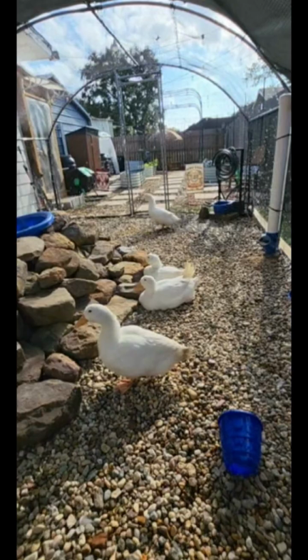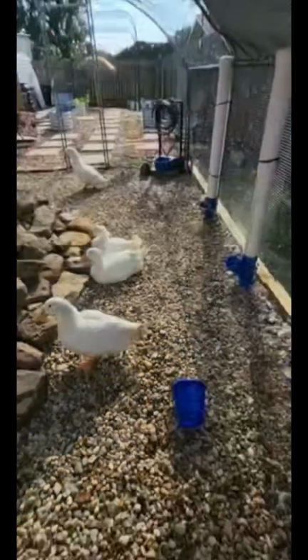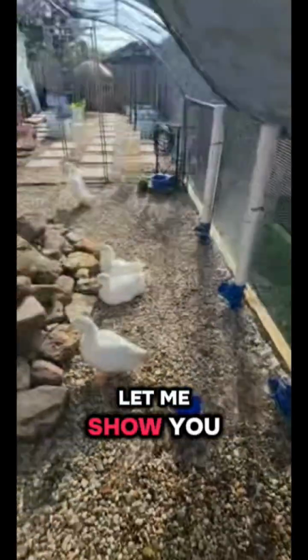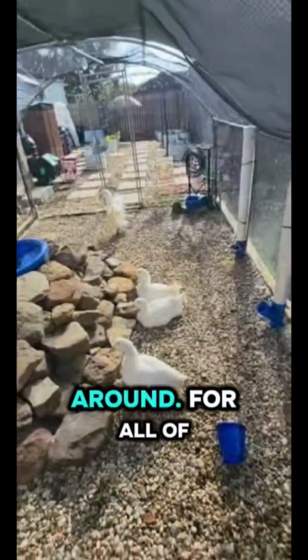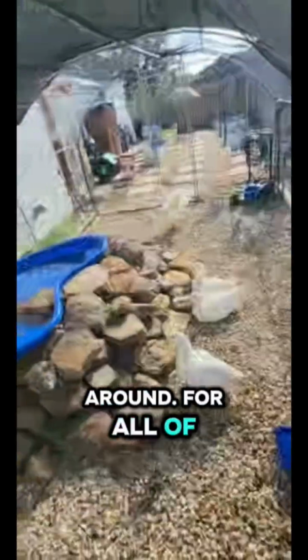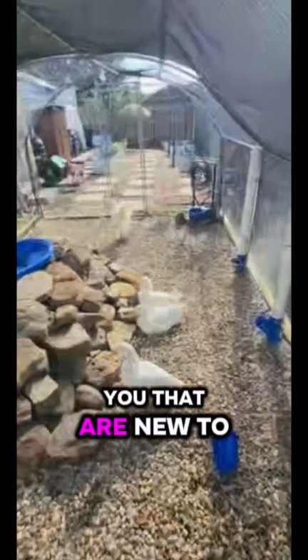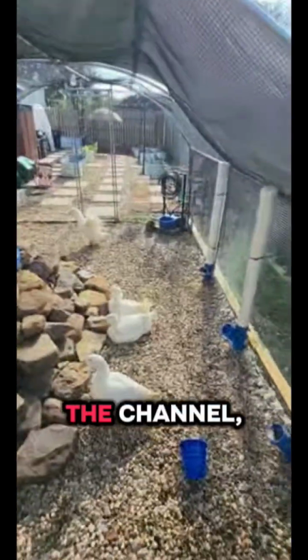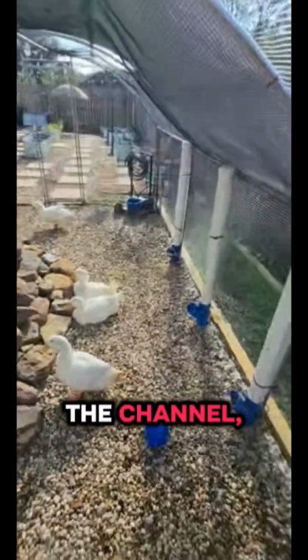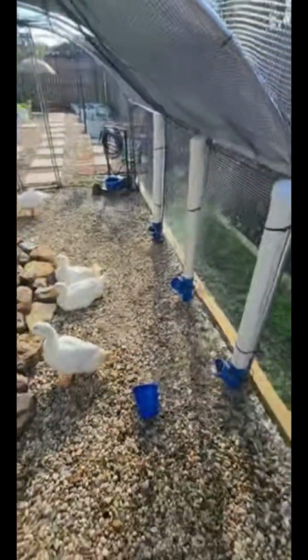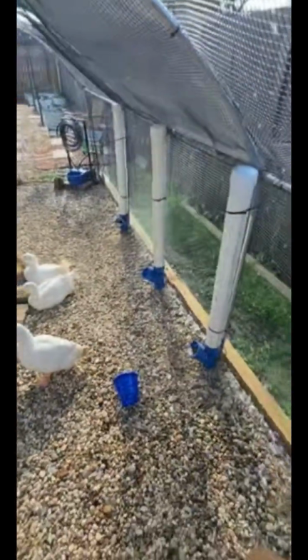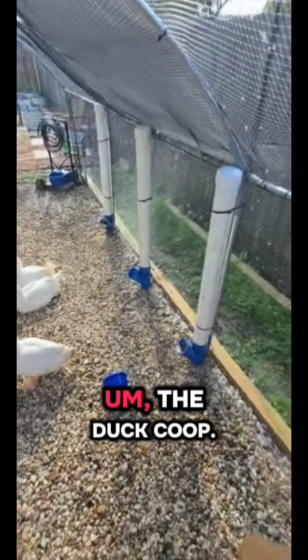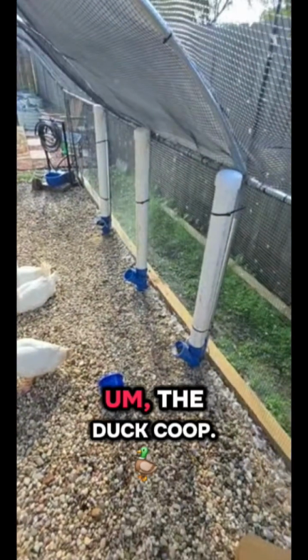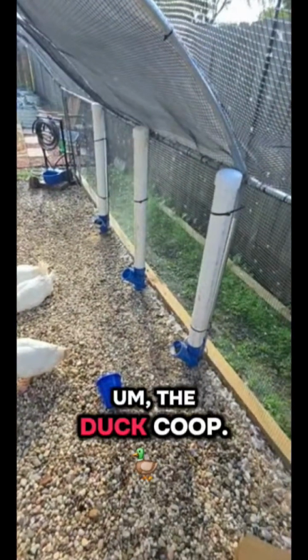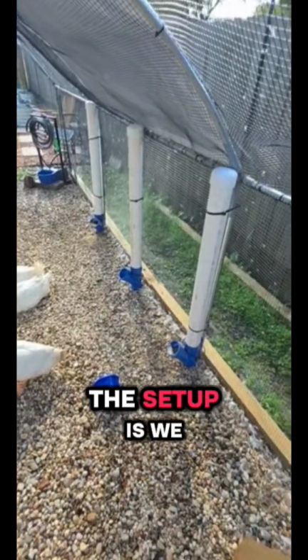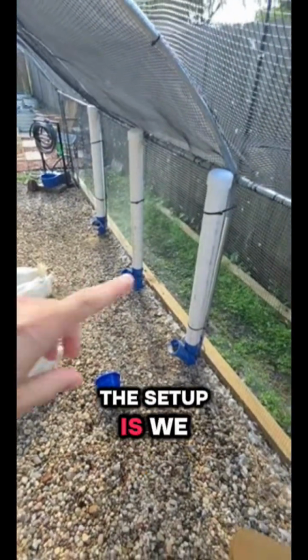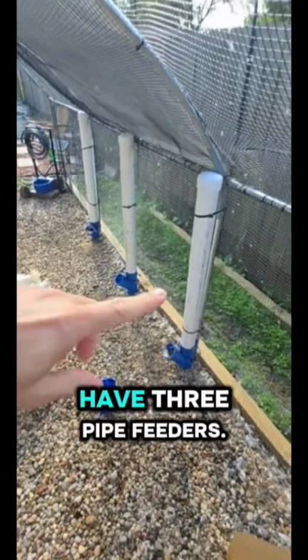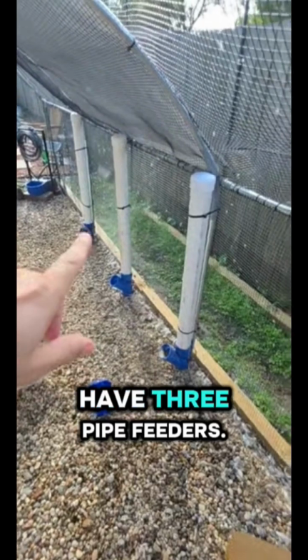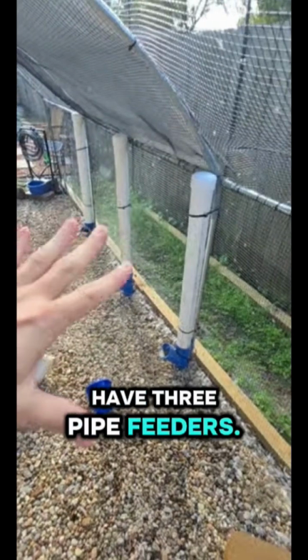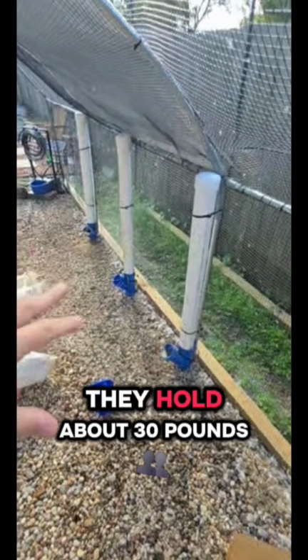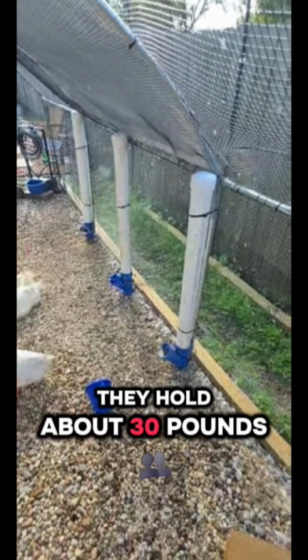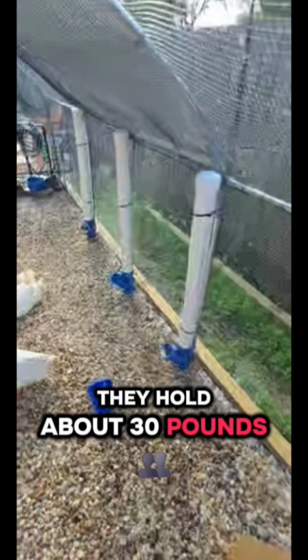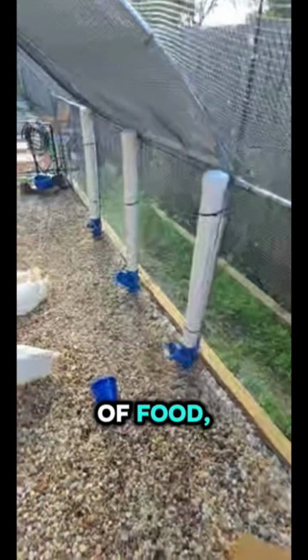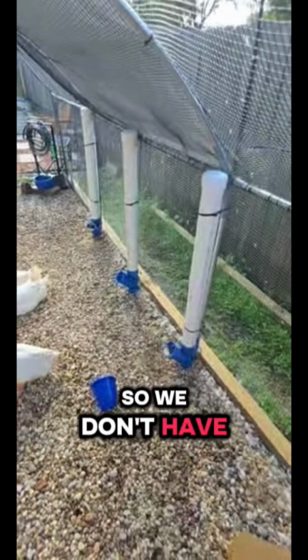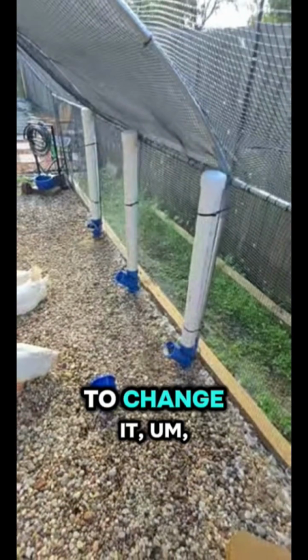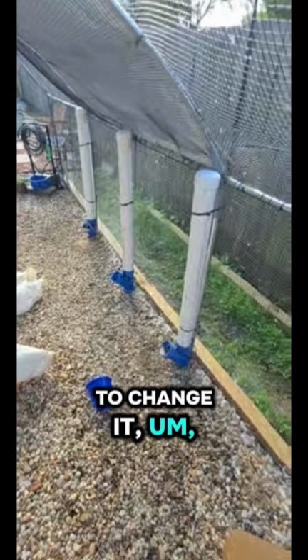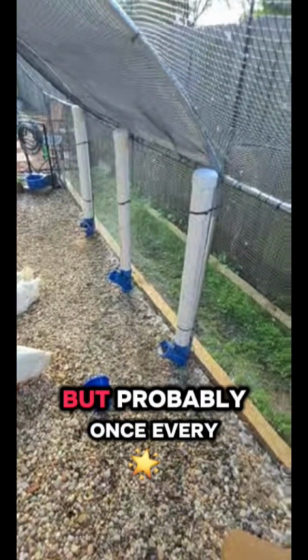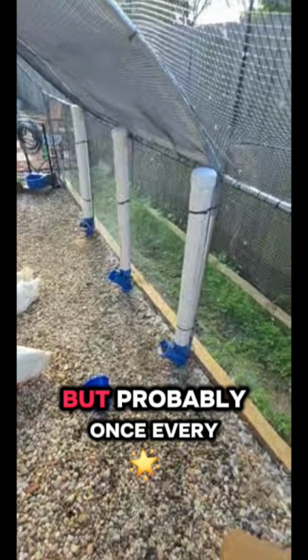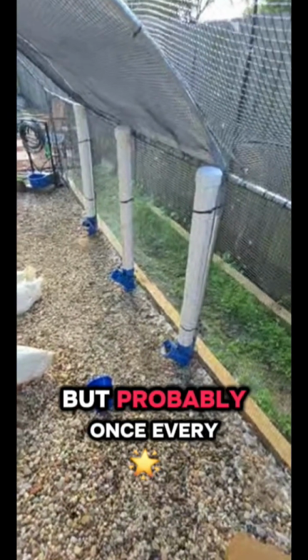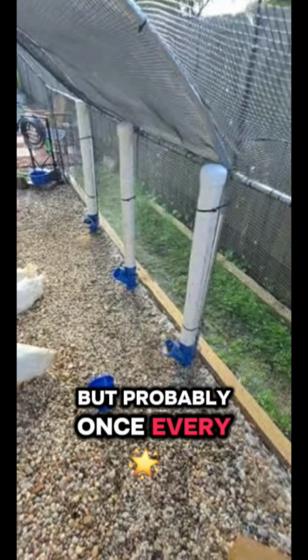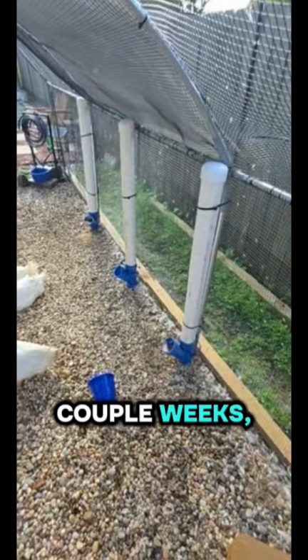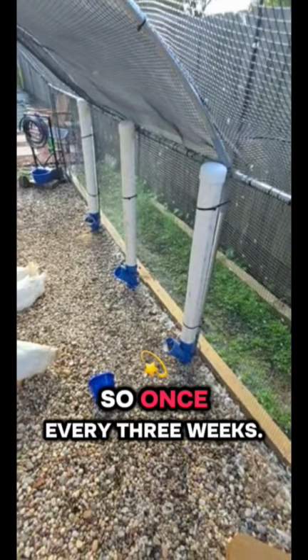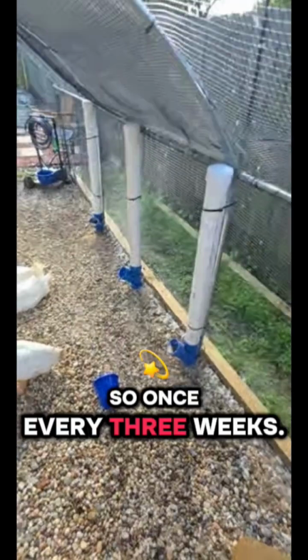Let me show you around for all of you that are new to the channel. The duck coop setup — we have three pipe feeders that hold about 30 pounds of food, so we don't have to change it but probably once every couple weeks, maybe once every three weeks.